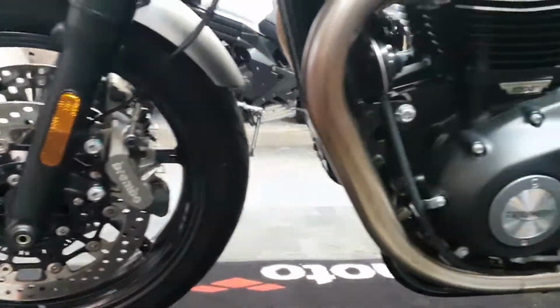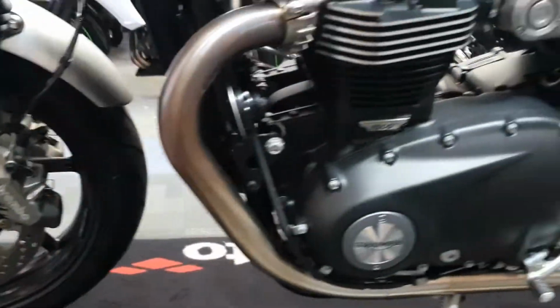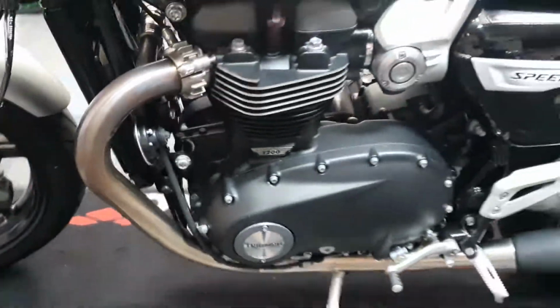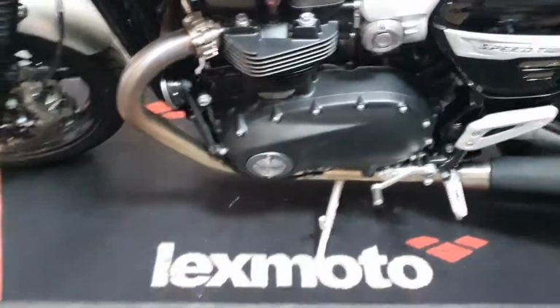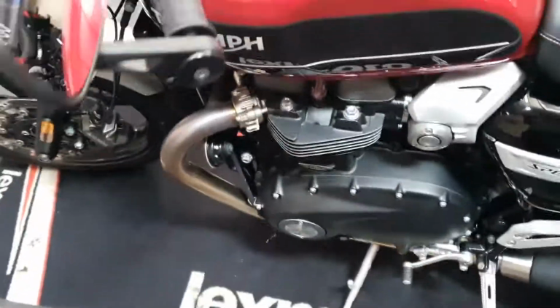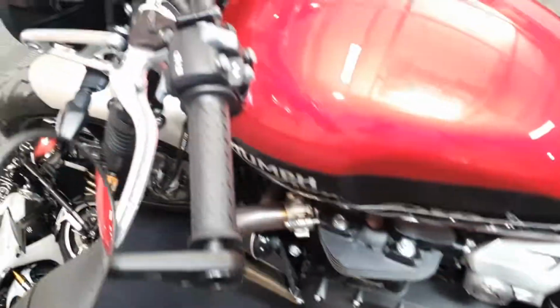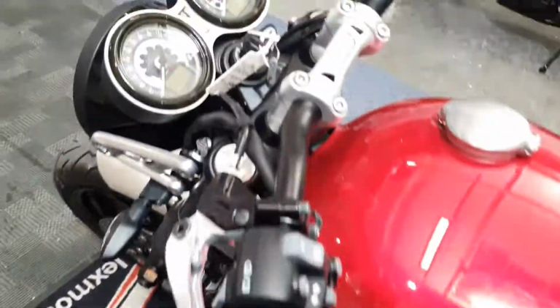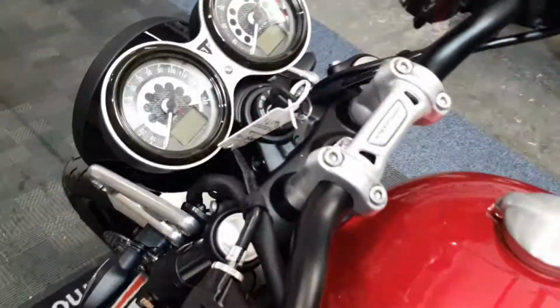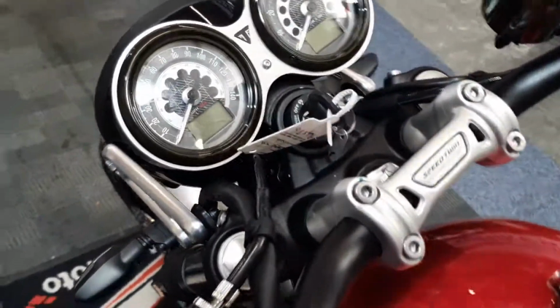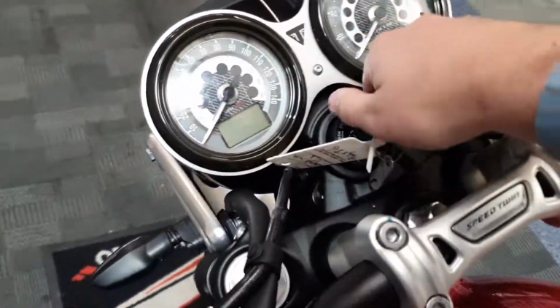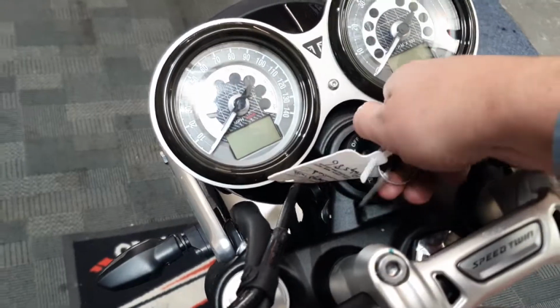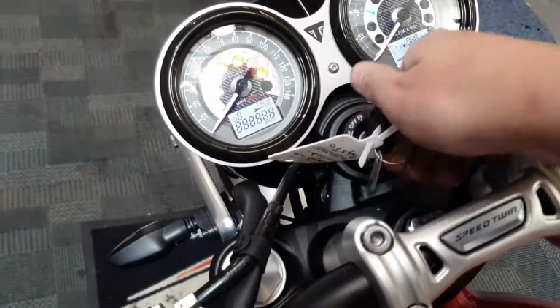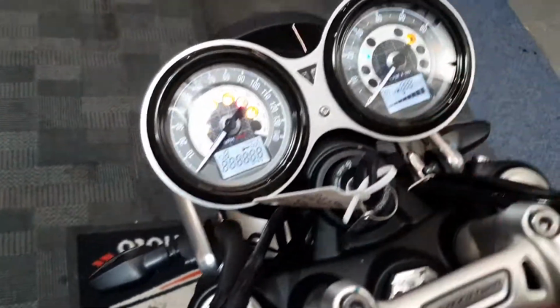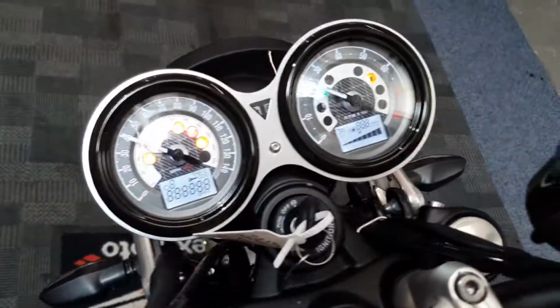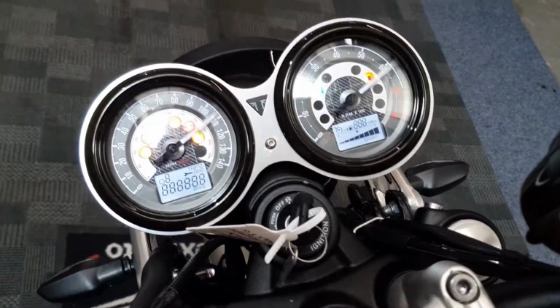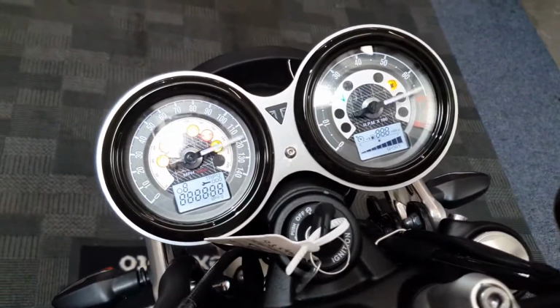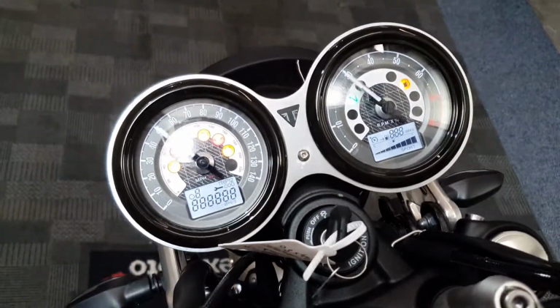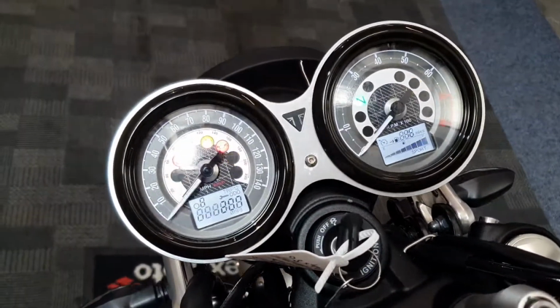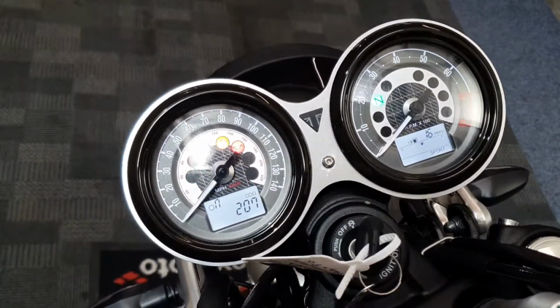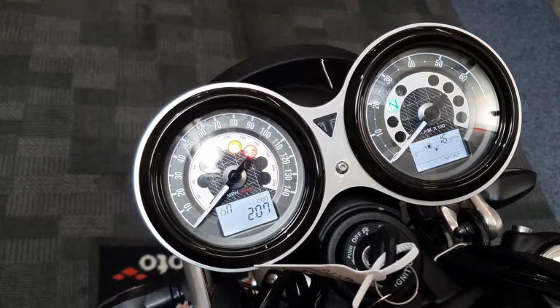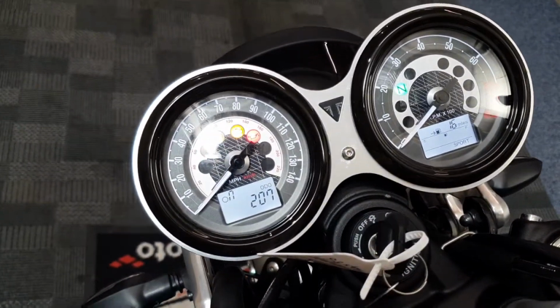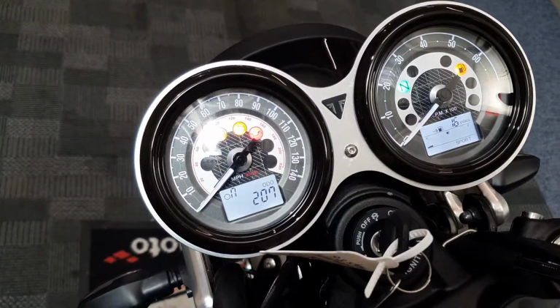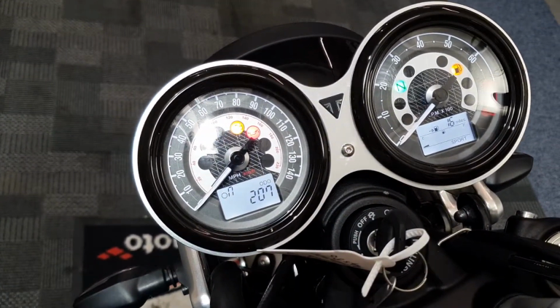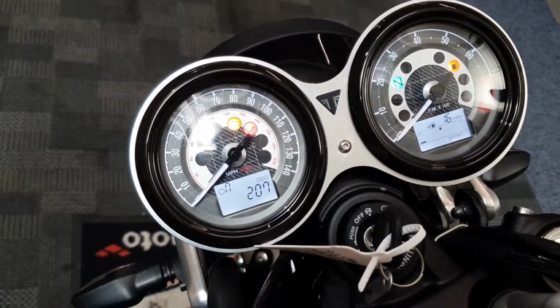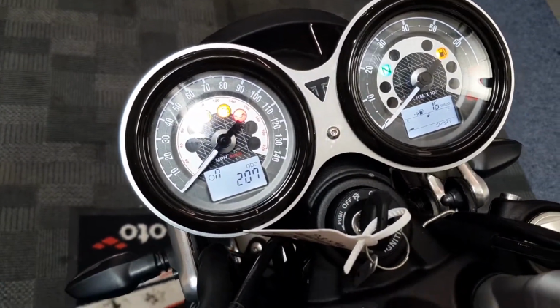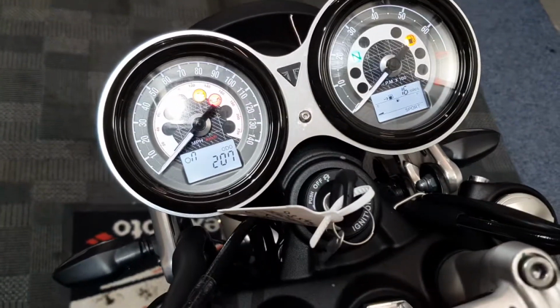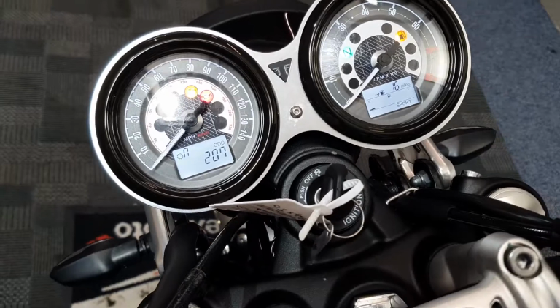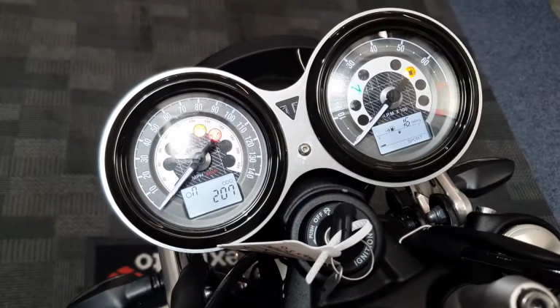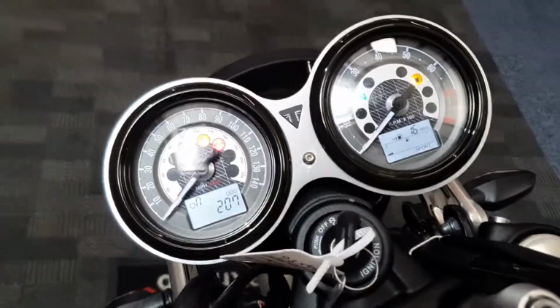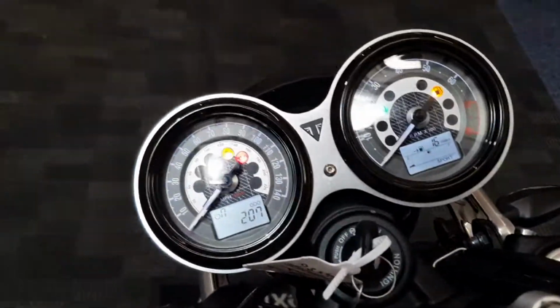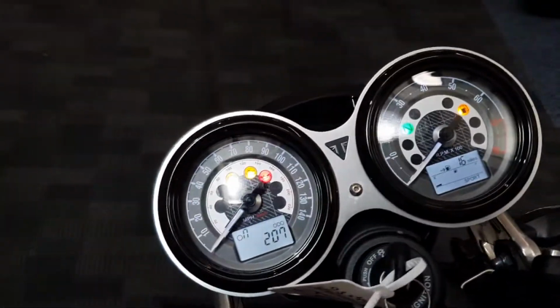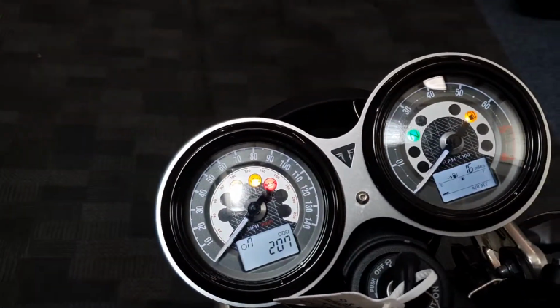Looks like it's gonna be pretty low mileage this one, so let's have a quick look on the dash. It's only done just over 207 miles, so it's nearly new.